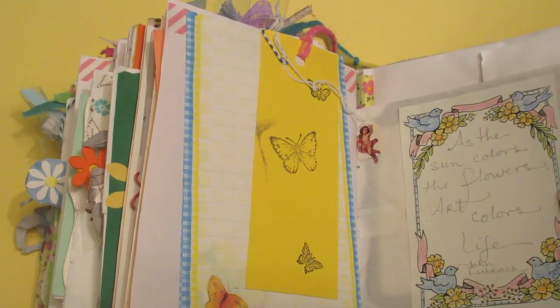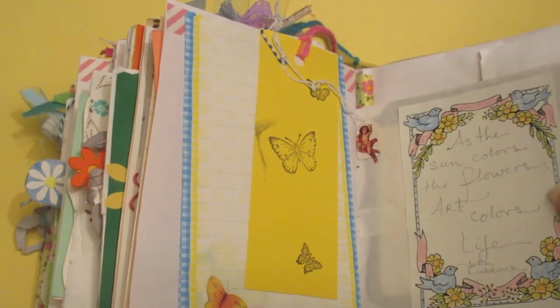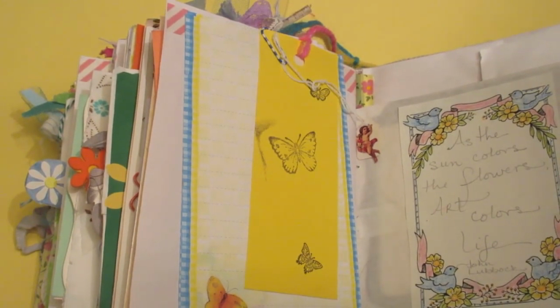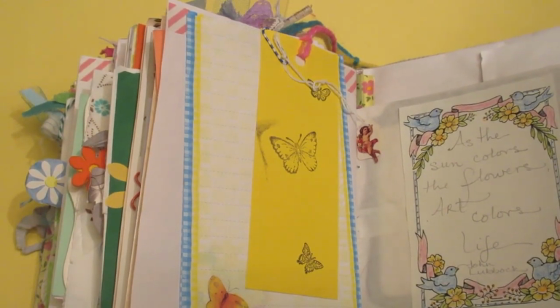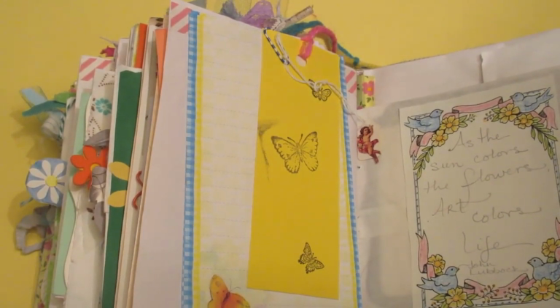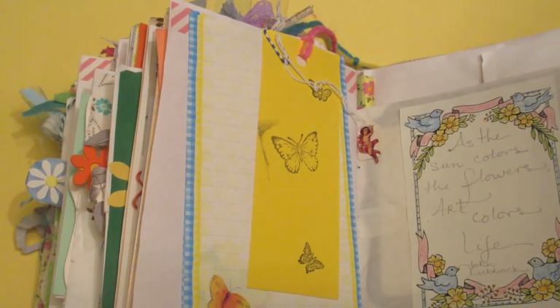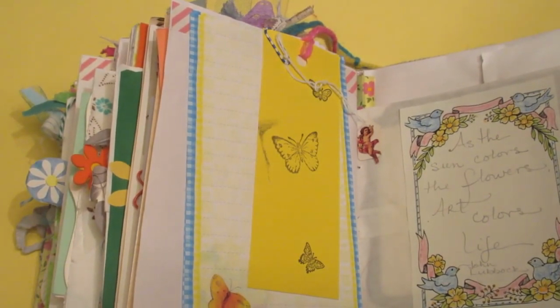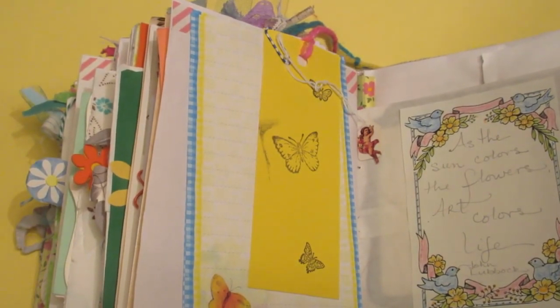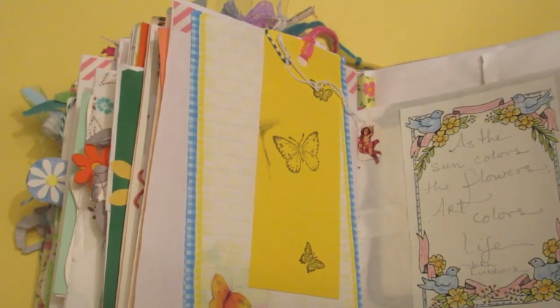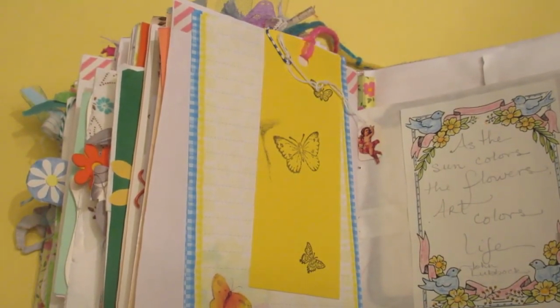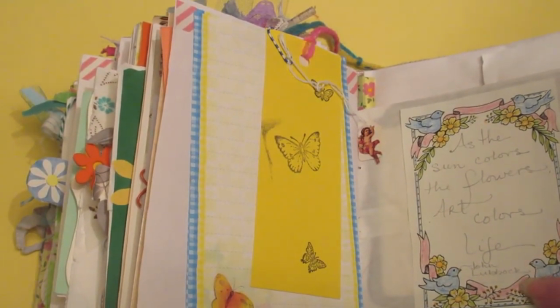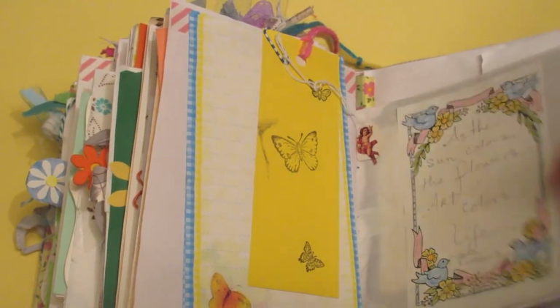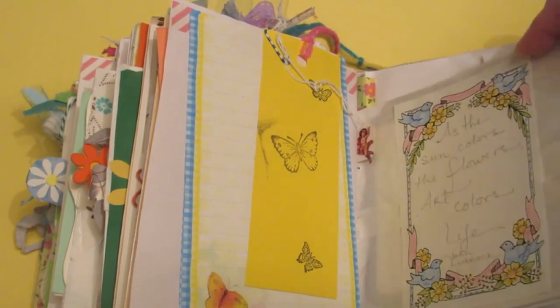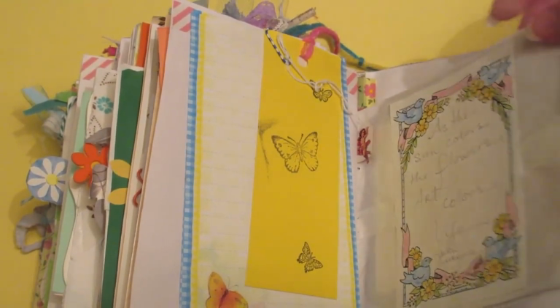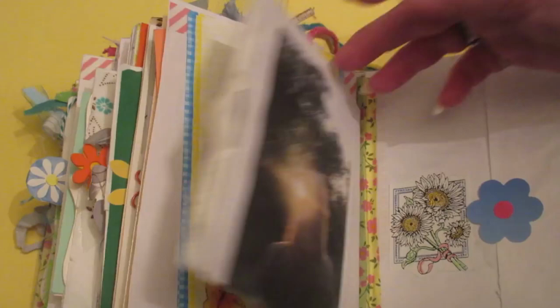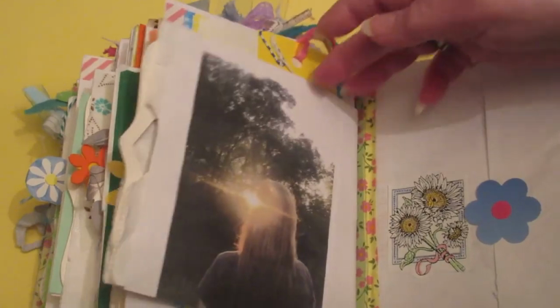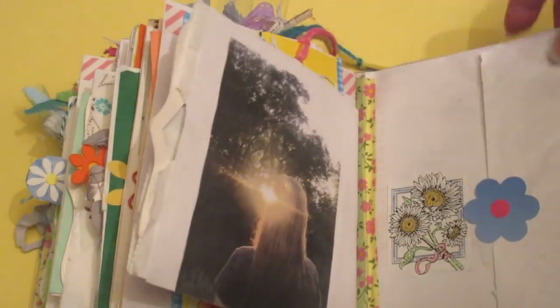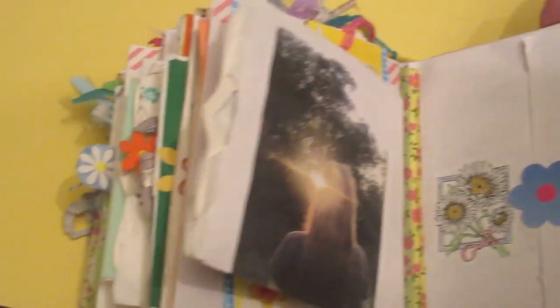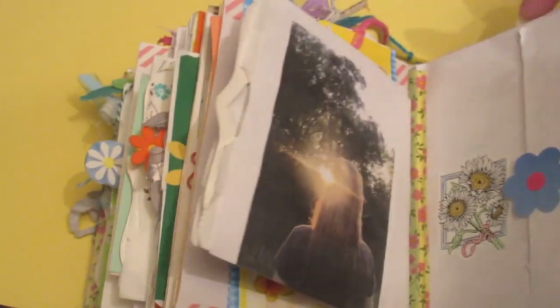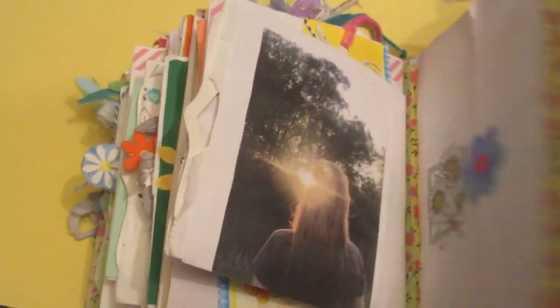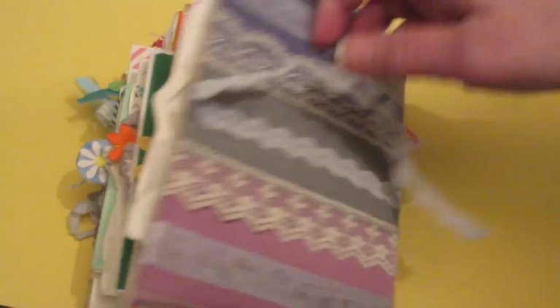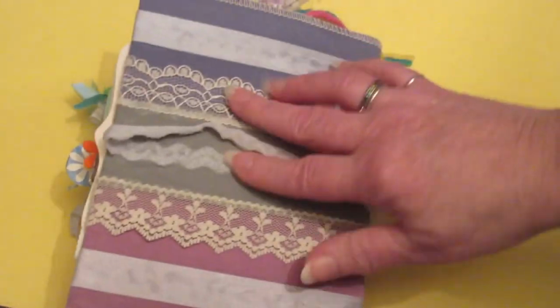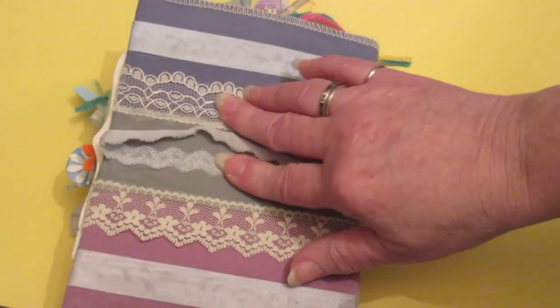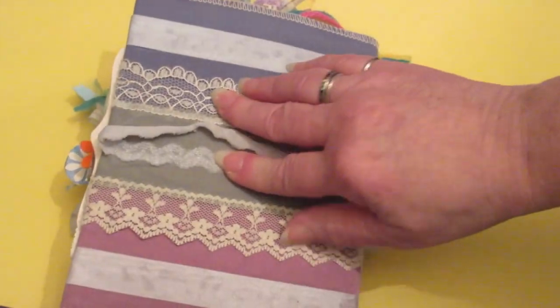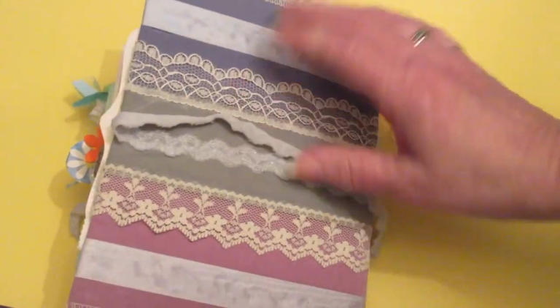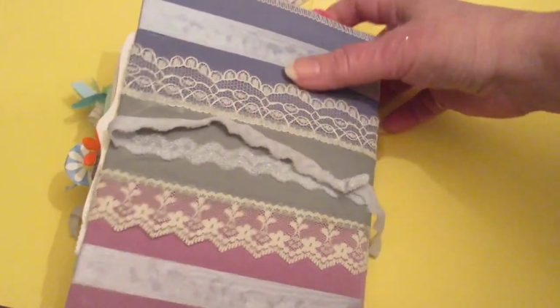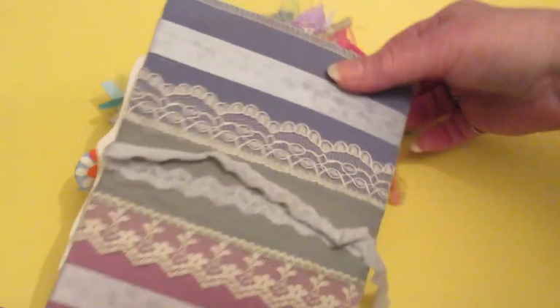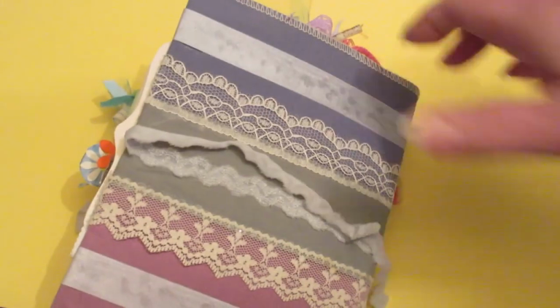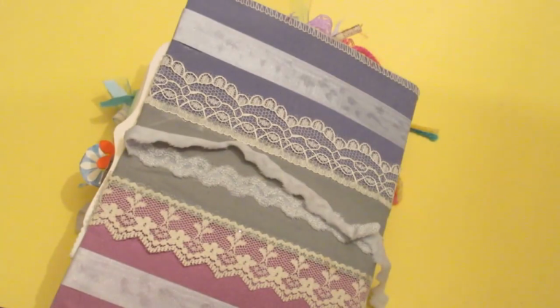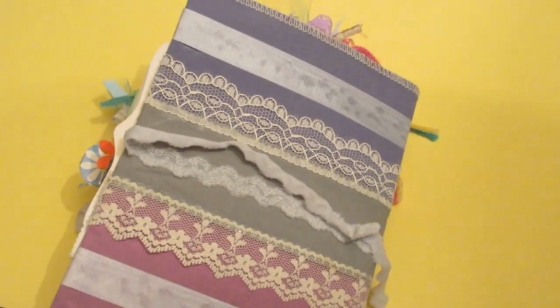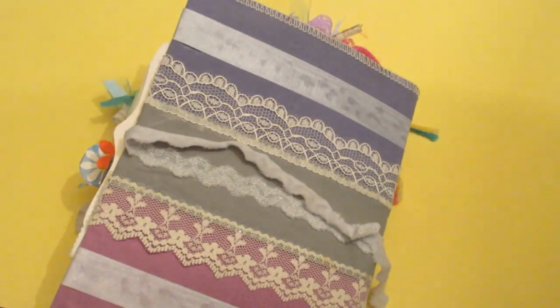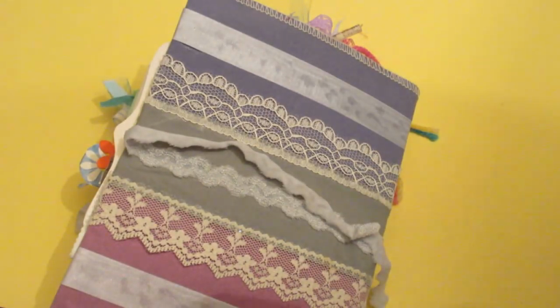"As the sun colors the flowers, art colors life." — John Lubbock. A little quote. I love quotes. Anyway, thank you for watching. Have a nice day. God bless.